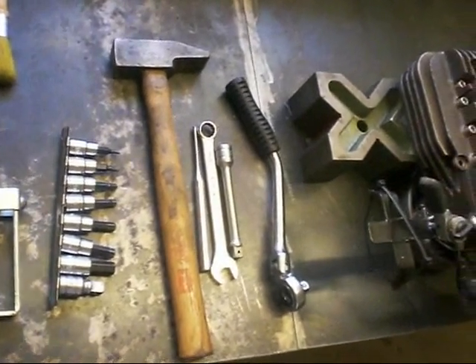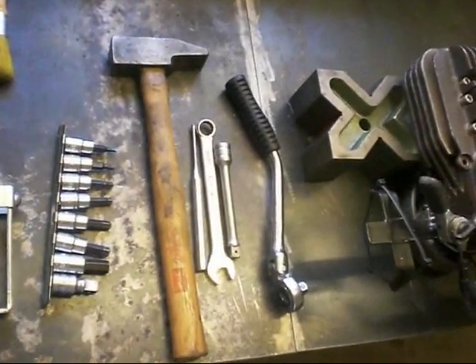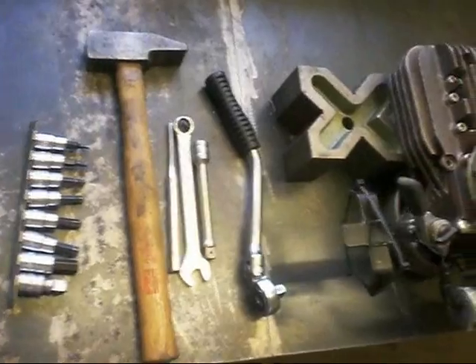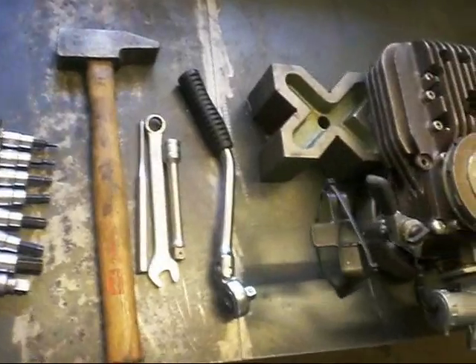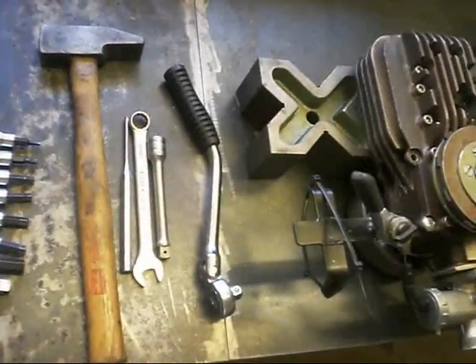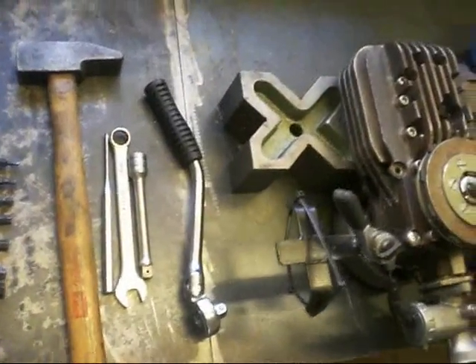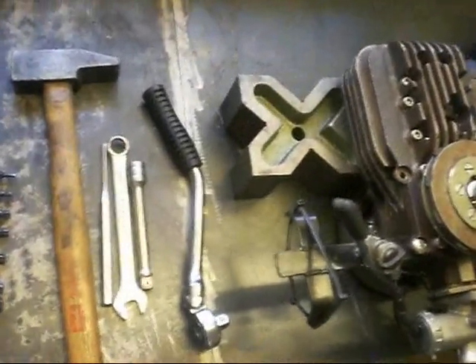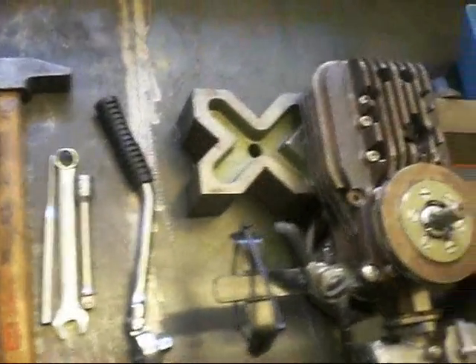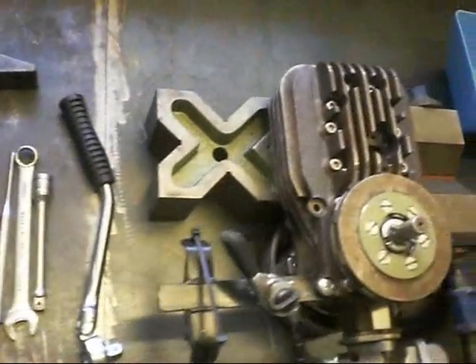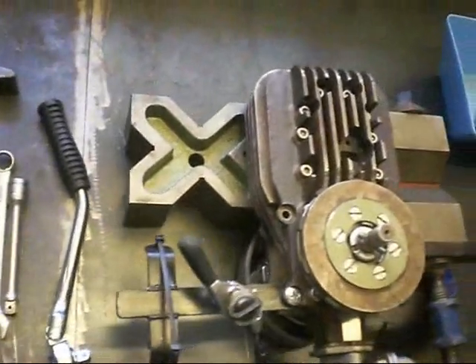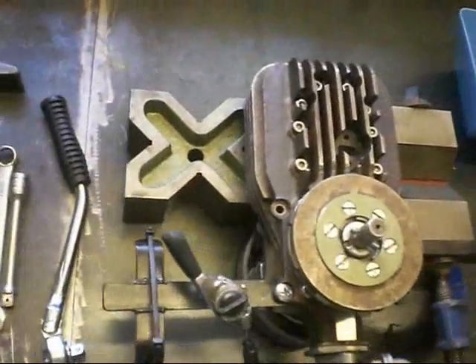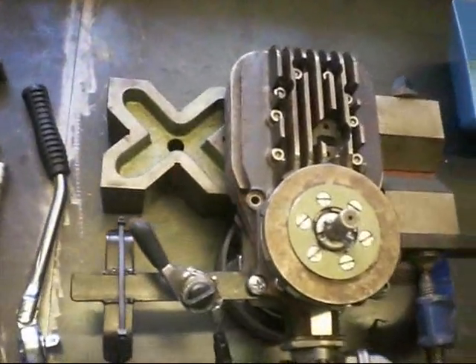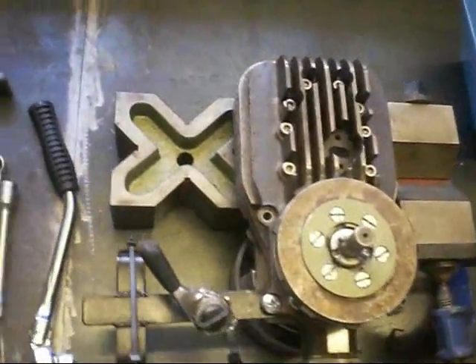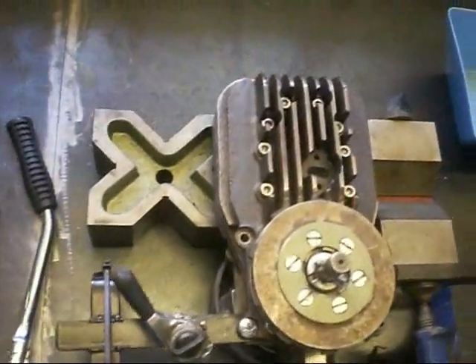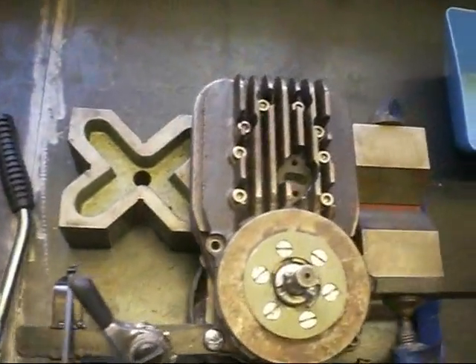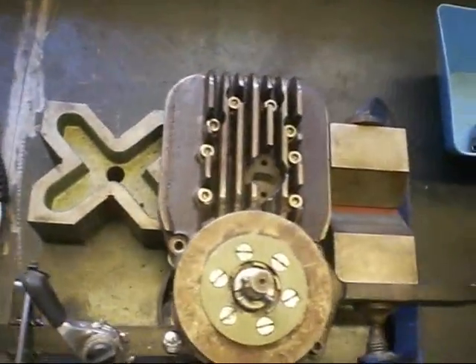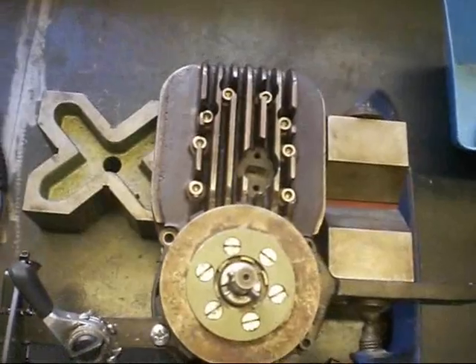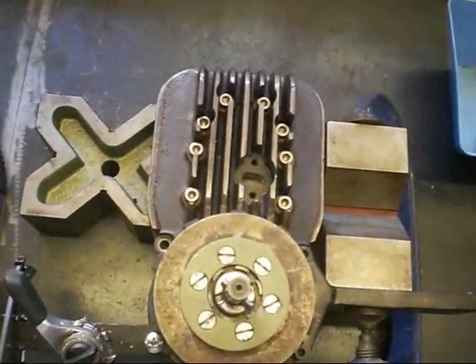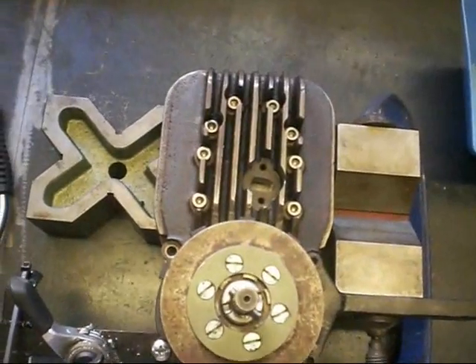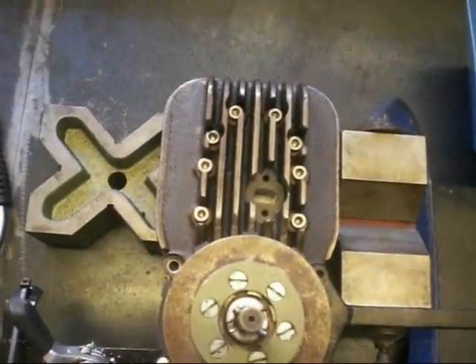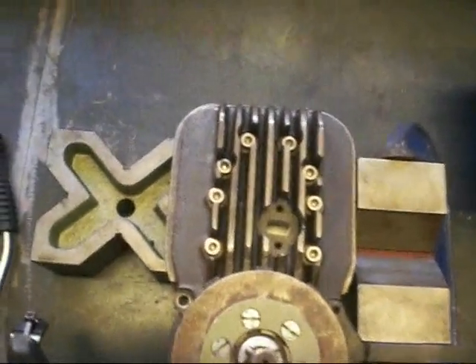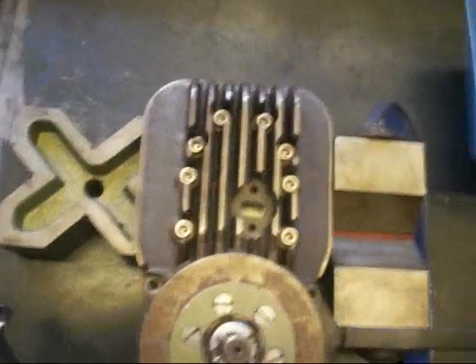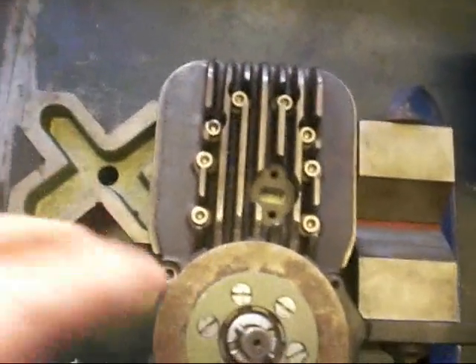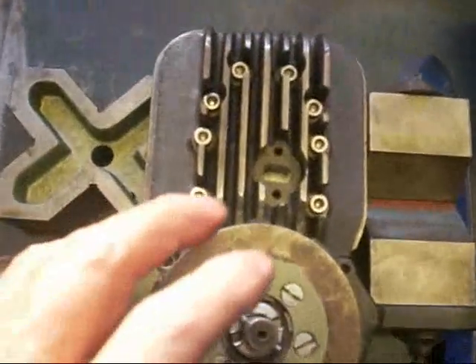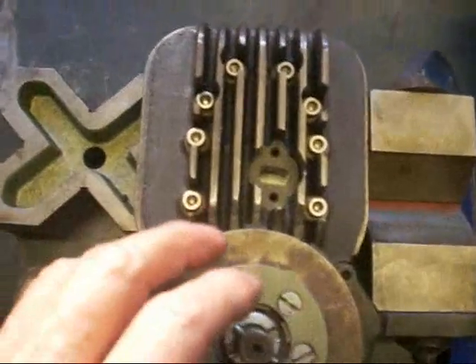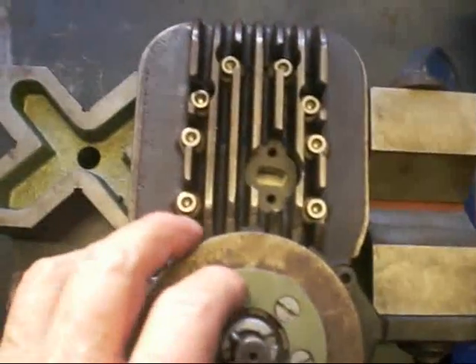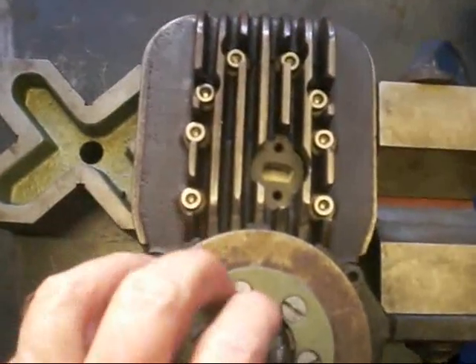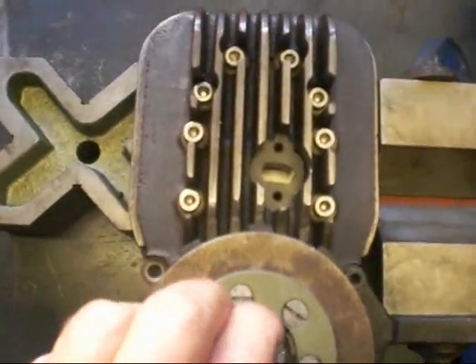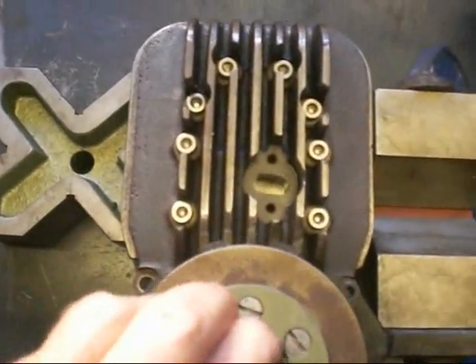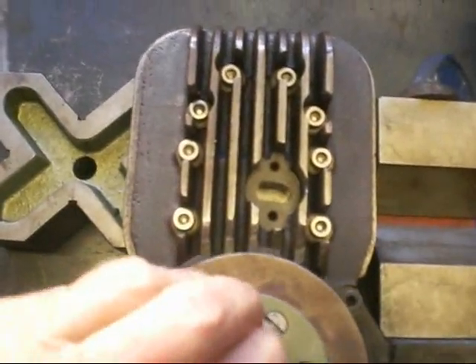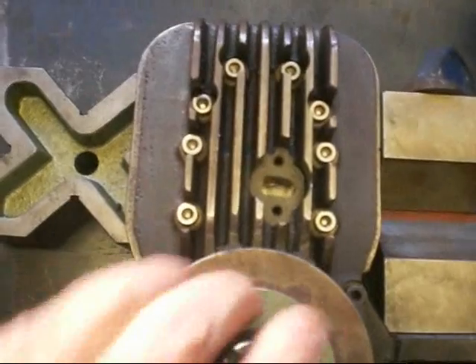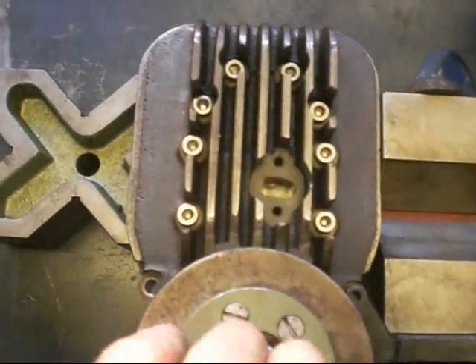Well, here we go — about 20 minutes of running, and now it's time to take it apart because everybody wants to know what's inside. We also need to know how worn out it is, if it is worn out at all.